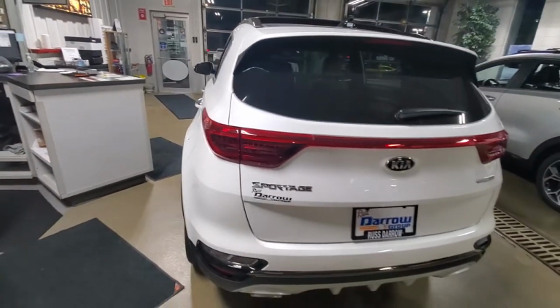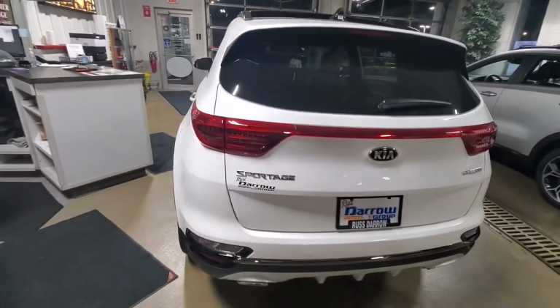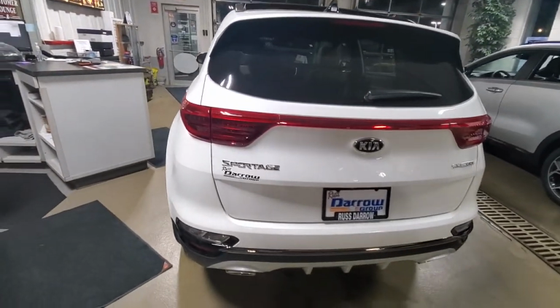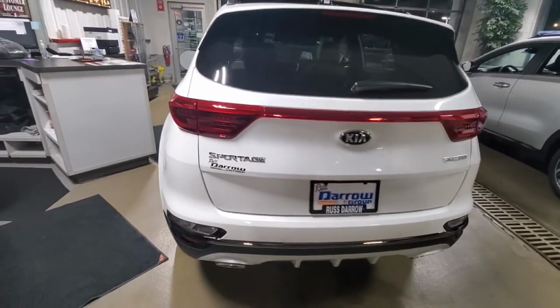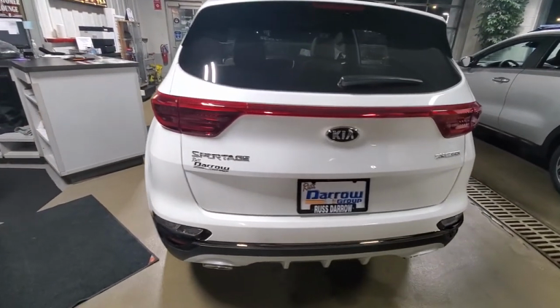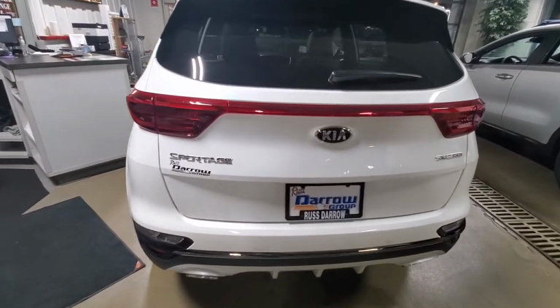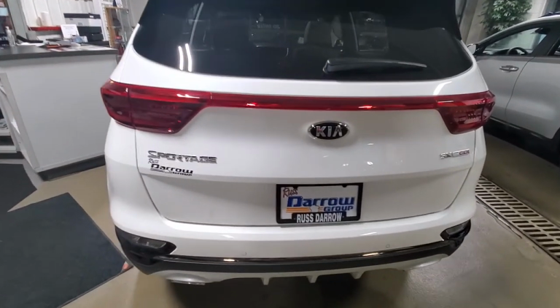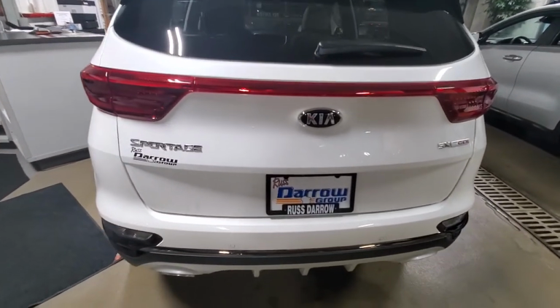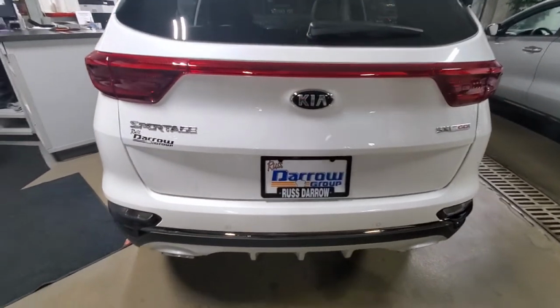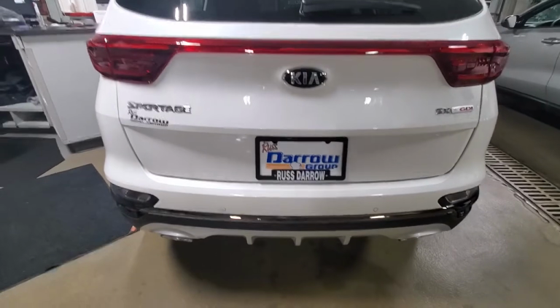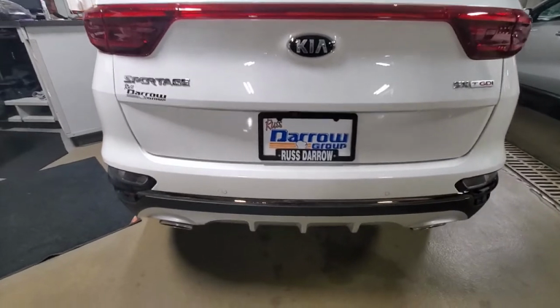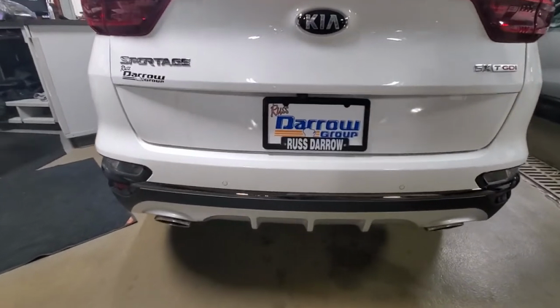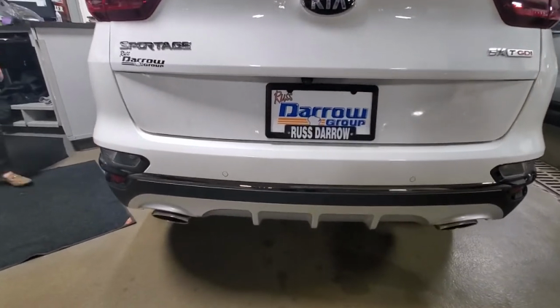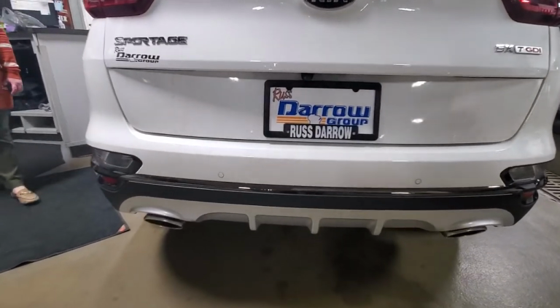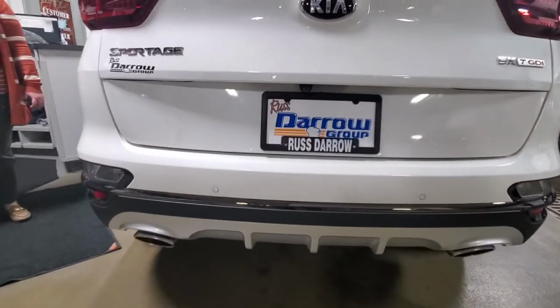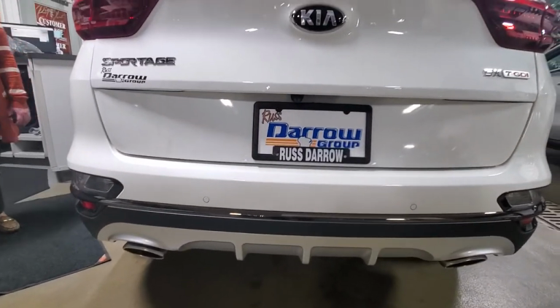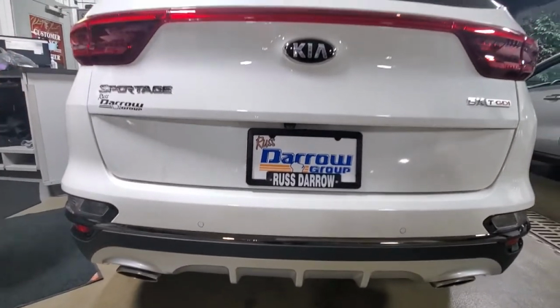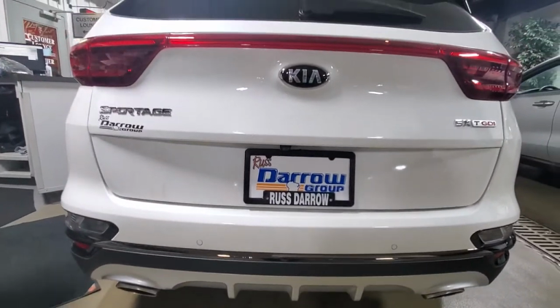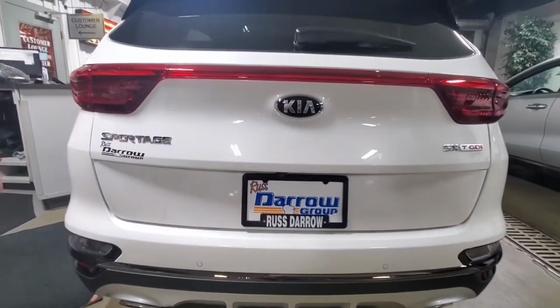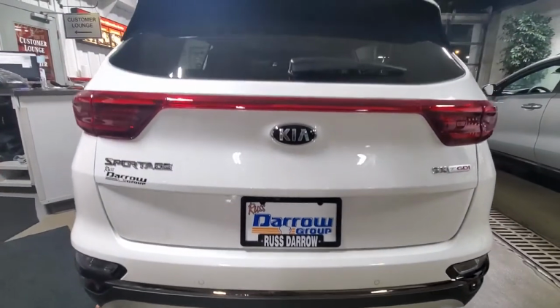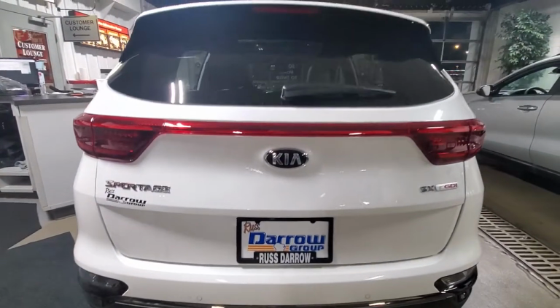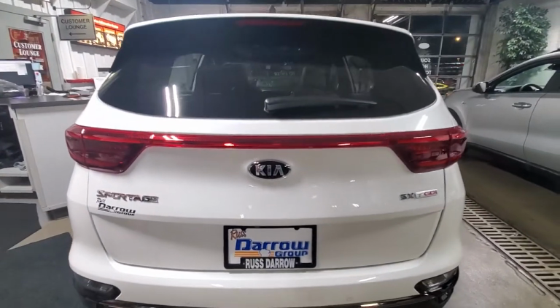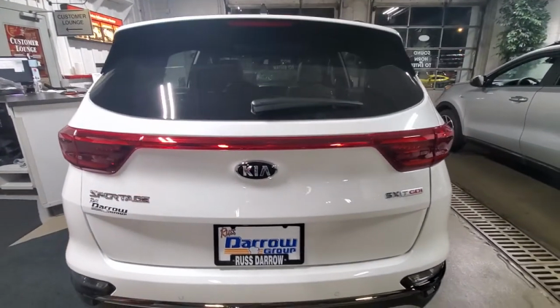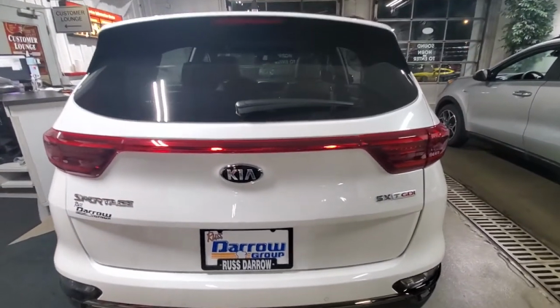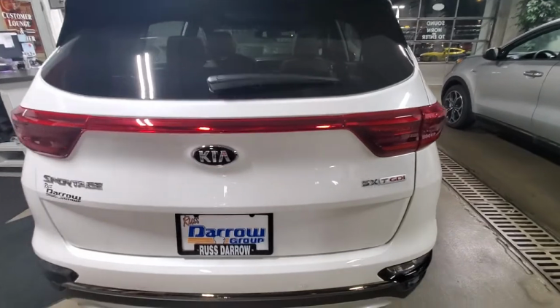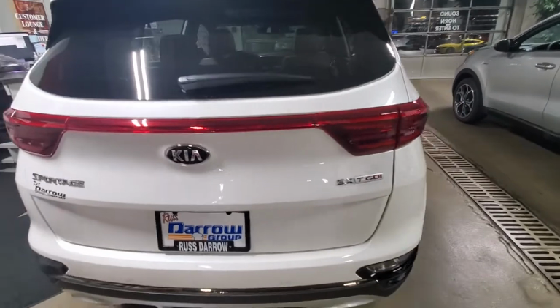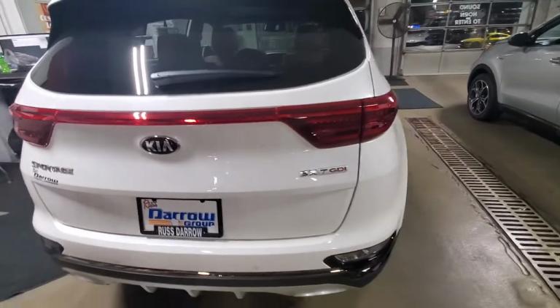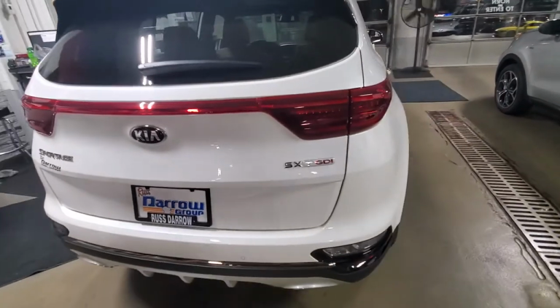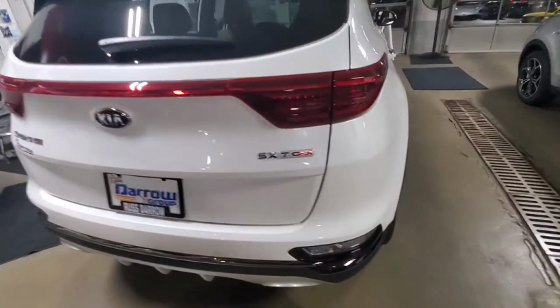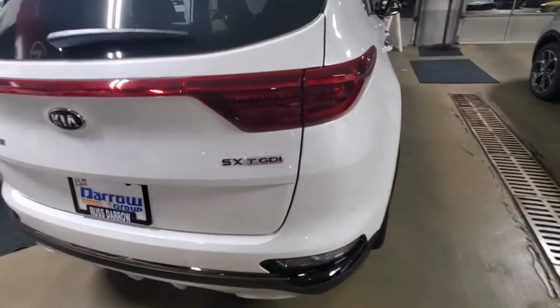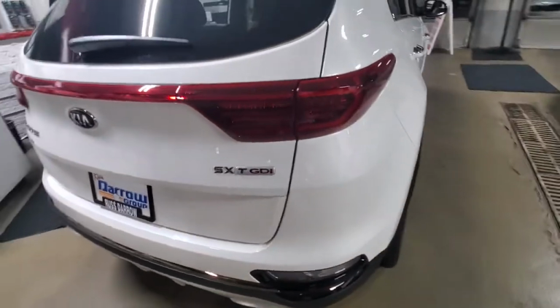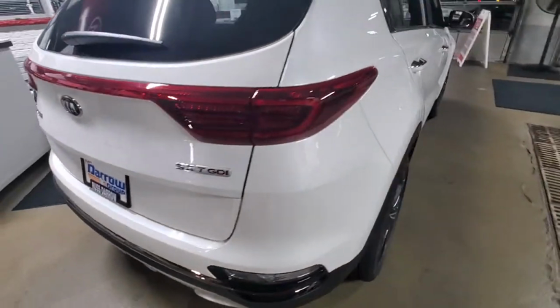Coming around back here you can see your rear parking sensors. Plenty of cargo room in these vehicles. Again, this is the SX trim level and it has a turbo engine.